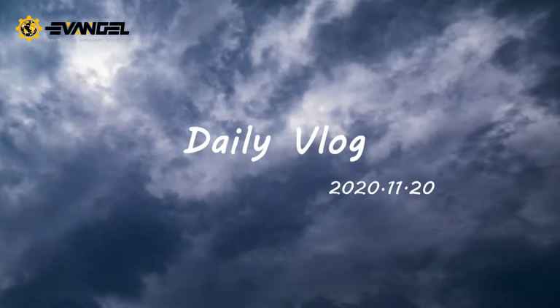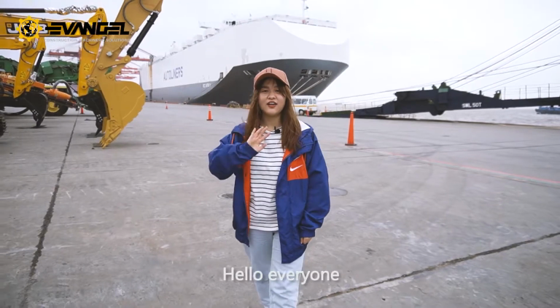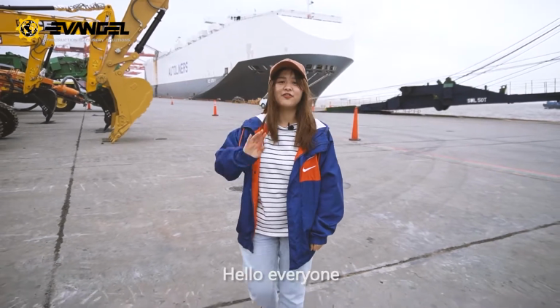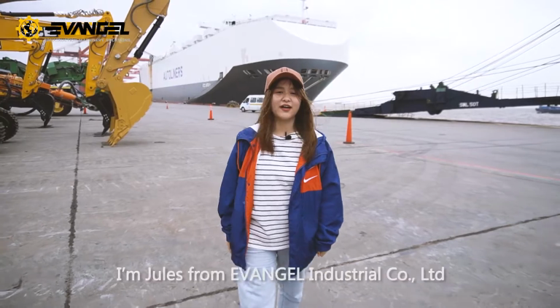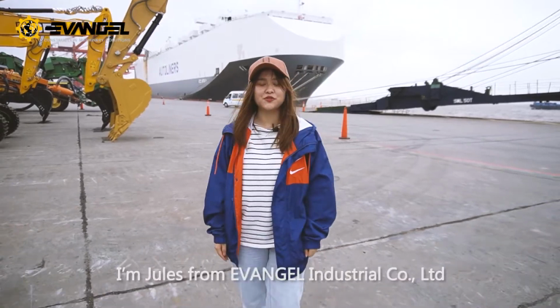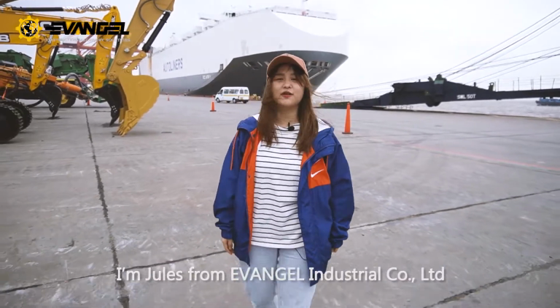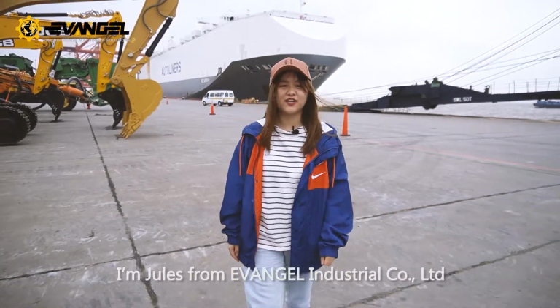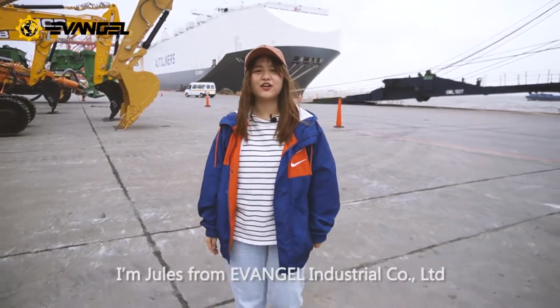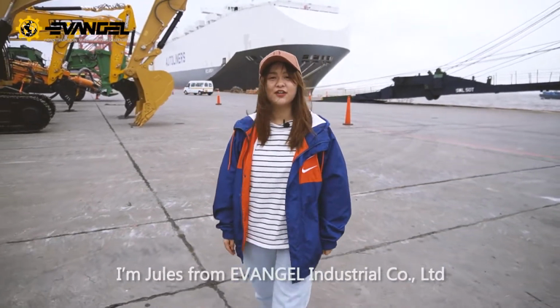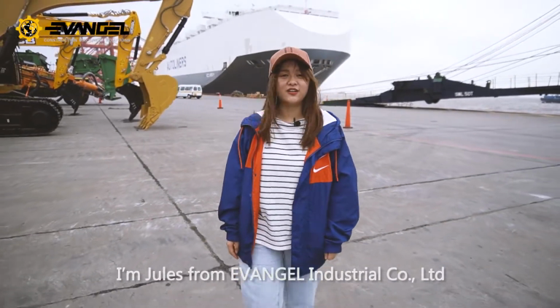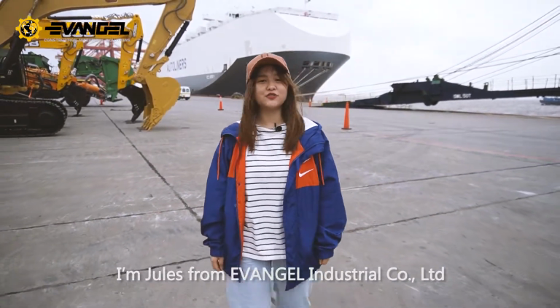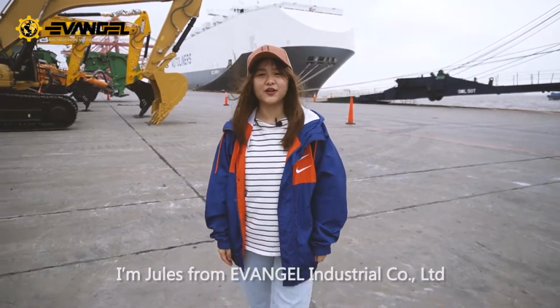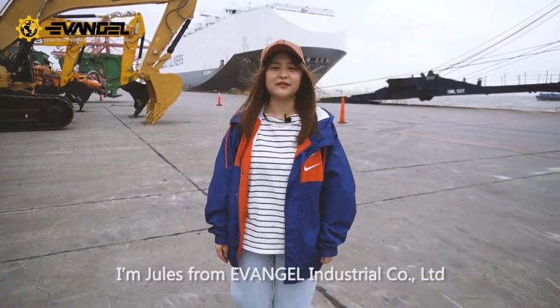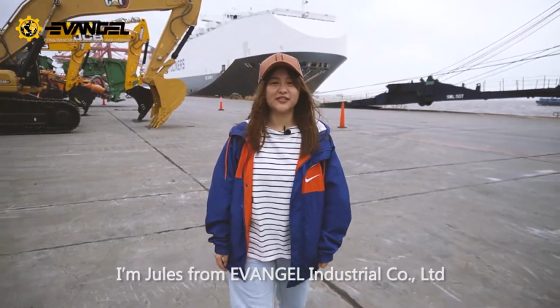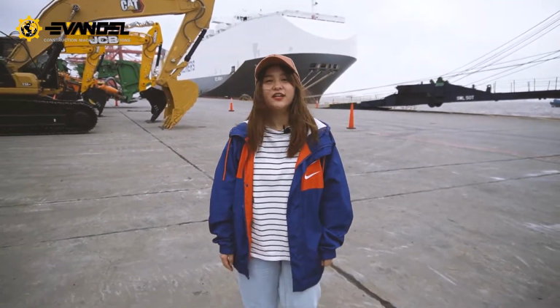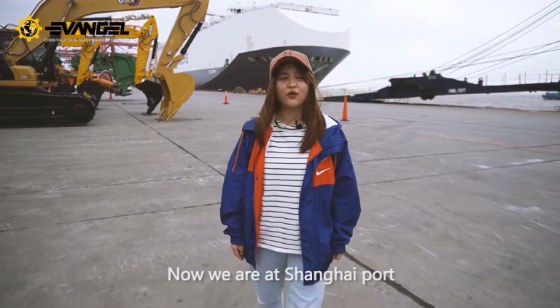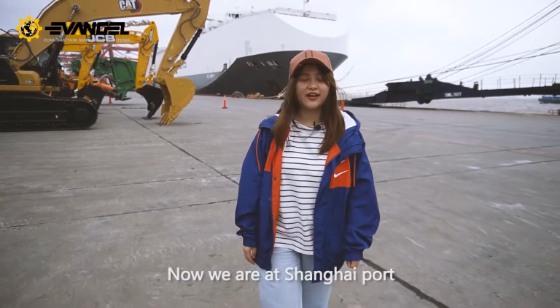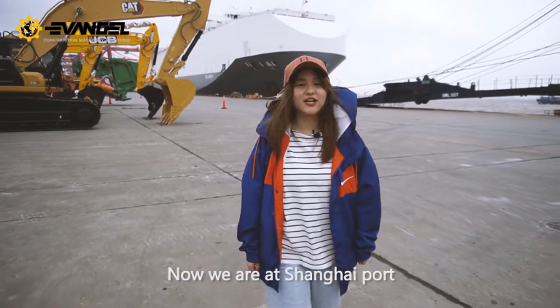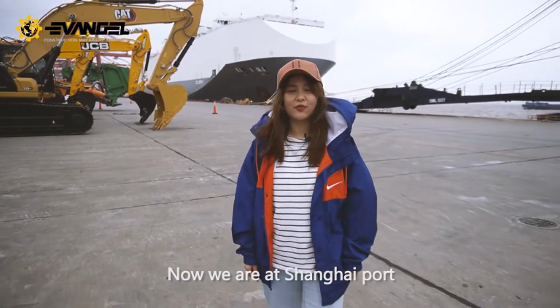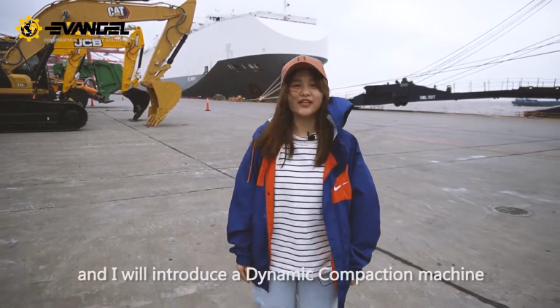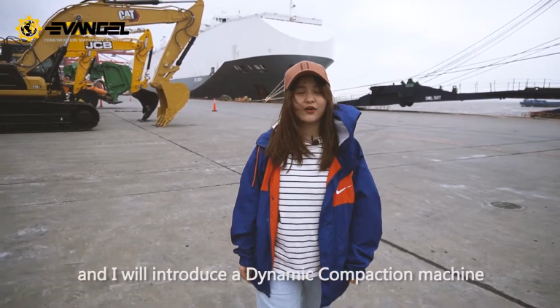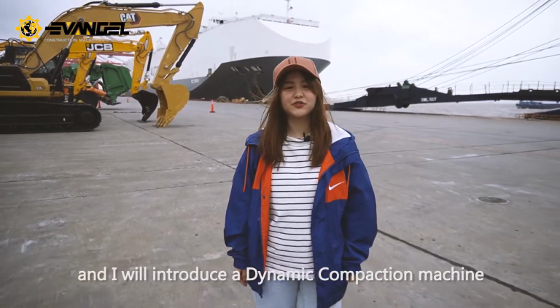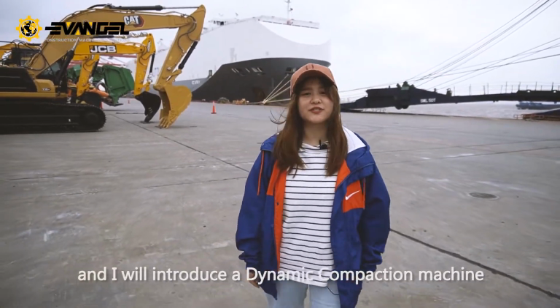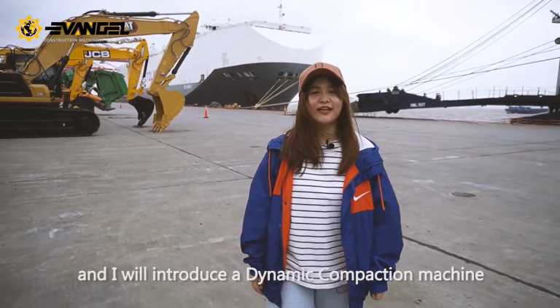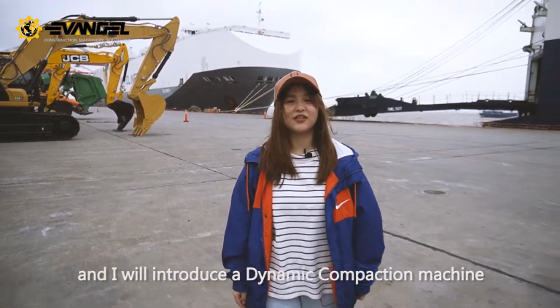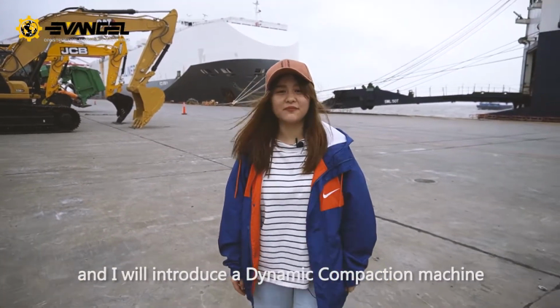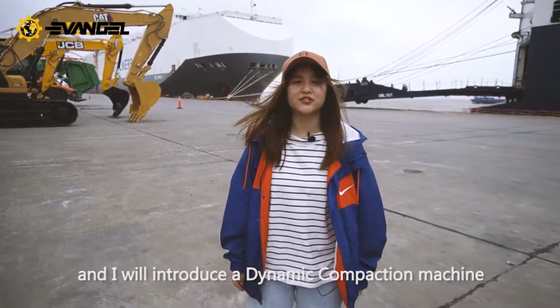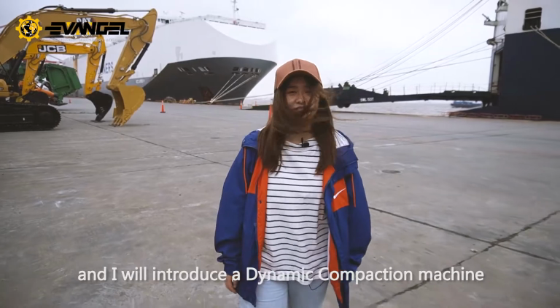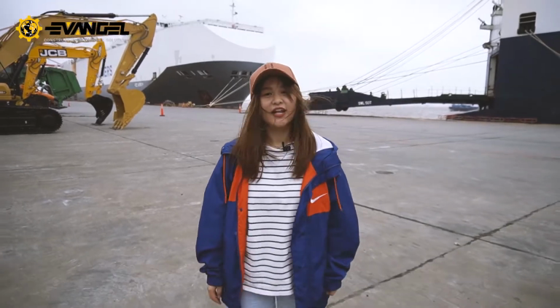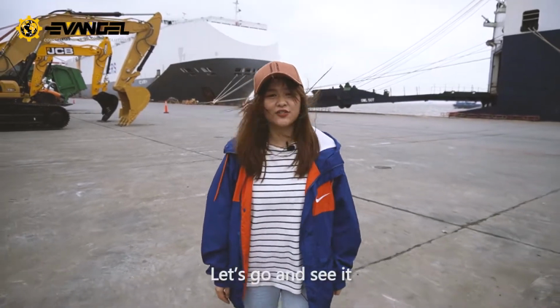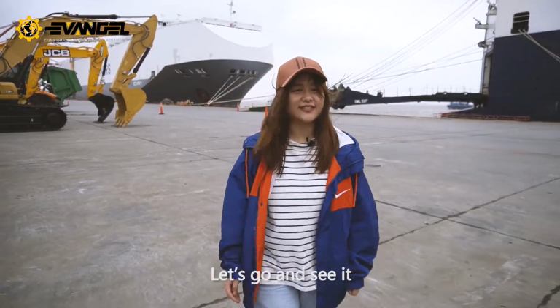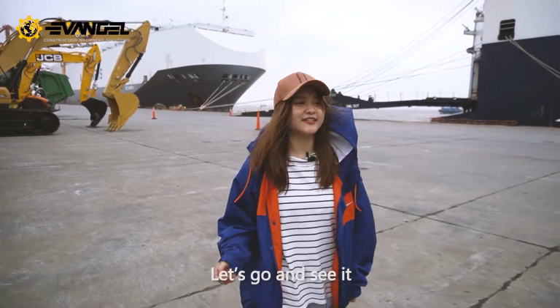Hello everyone. I'm Jules from Invengel Industrial Company Limited. Now we're at Shanghai port and I will introduce a dynamic compaction machine. Let's go and see it.